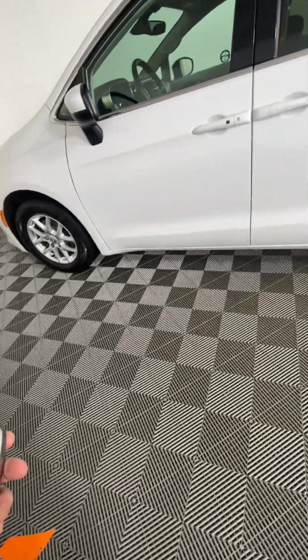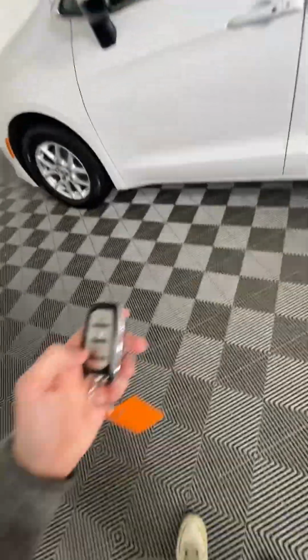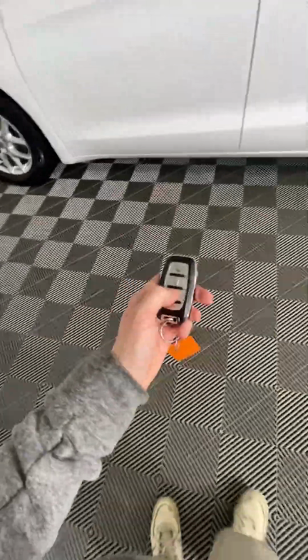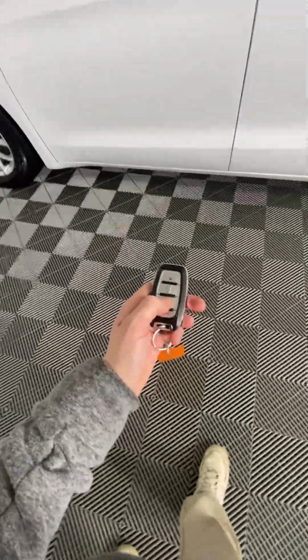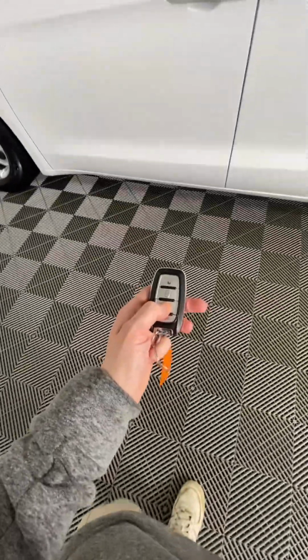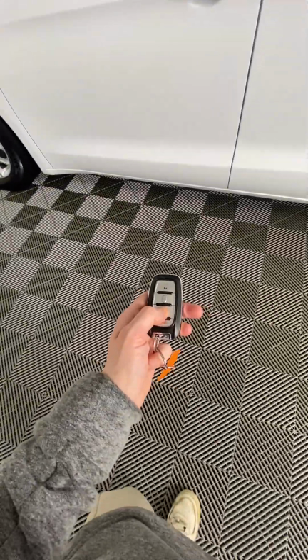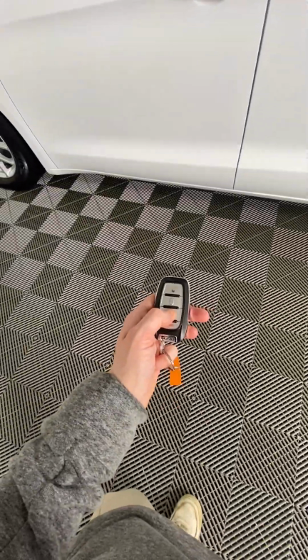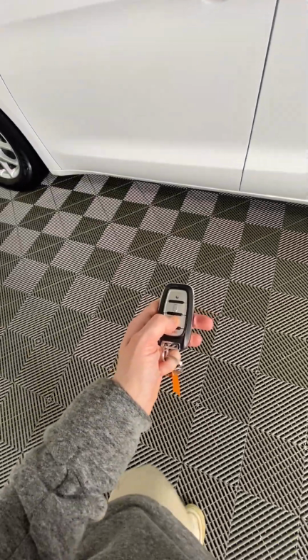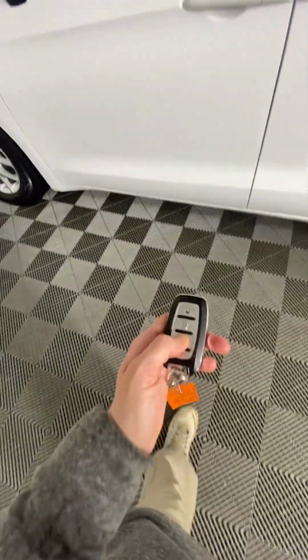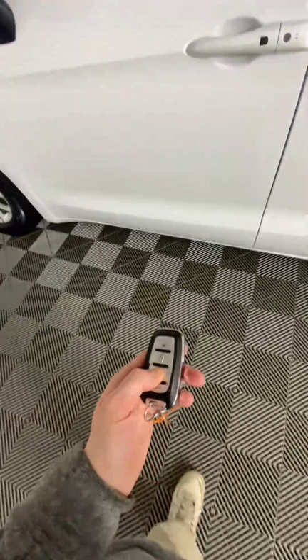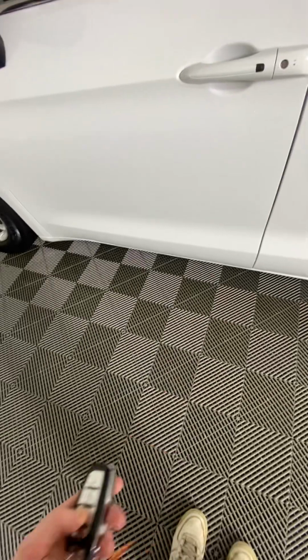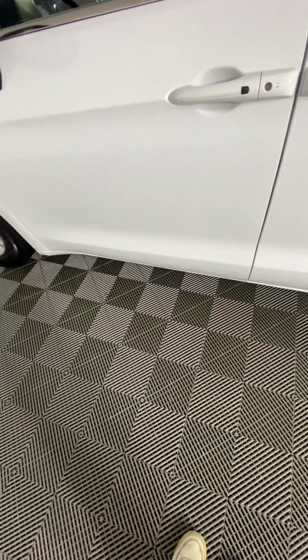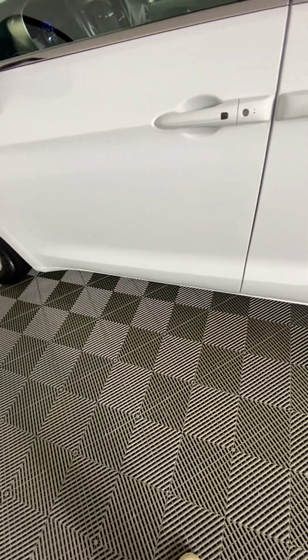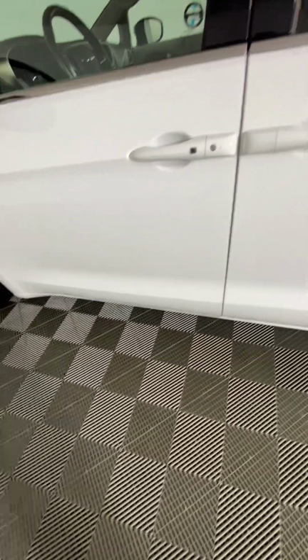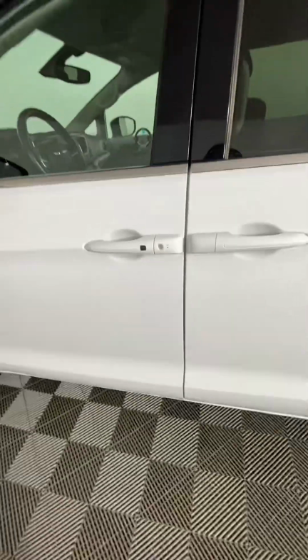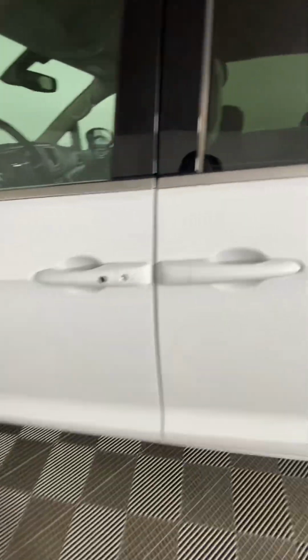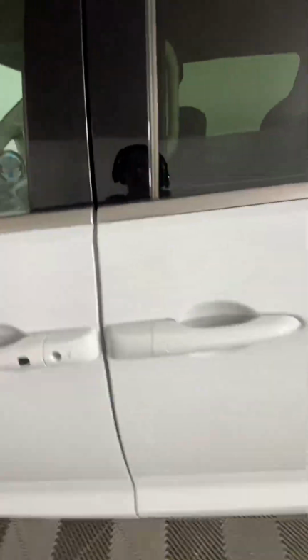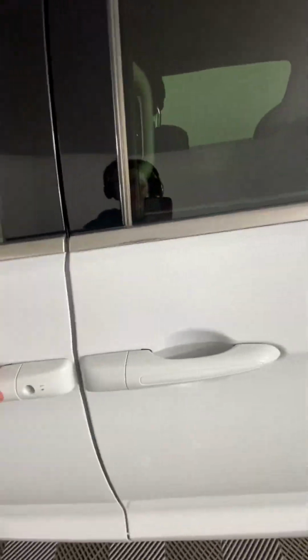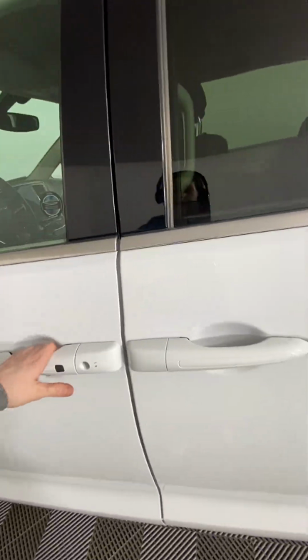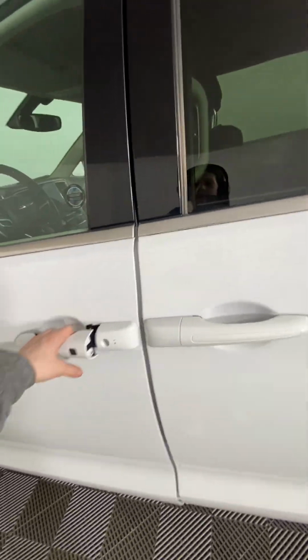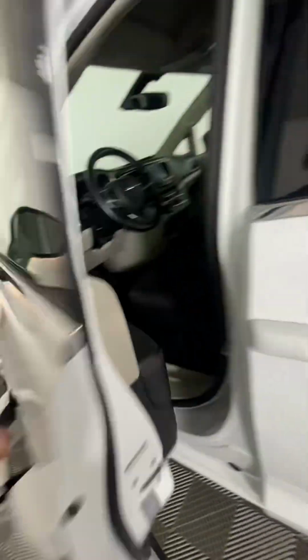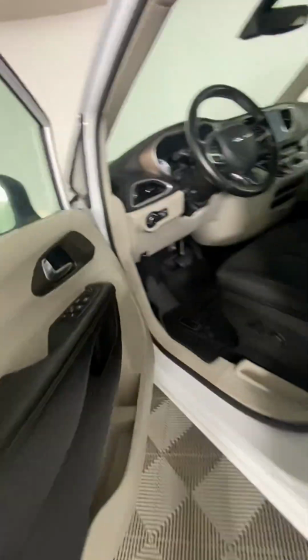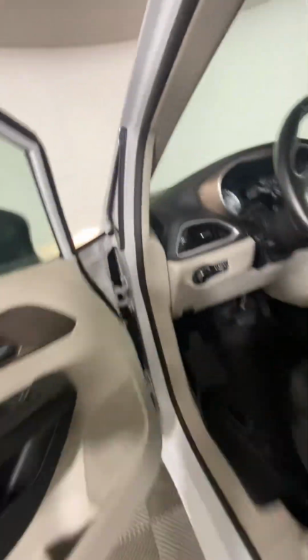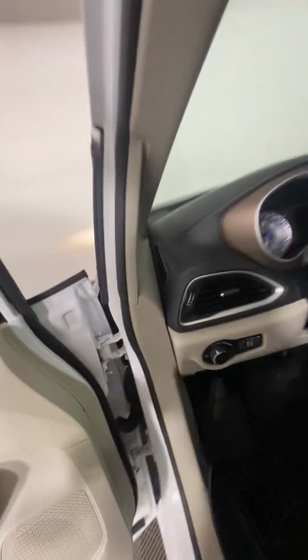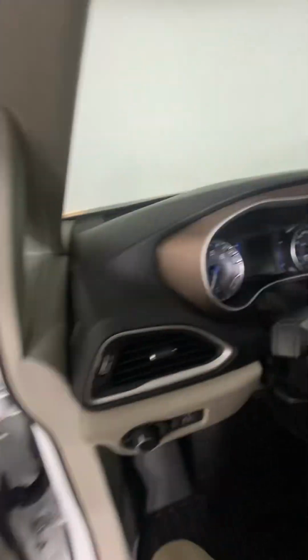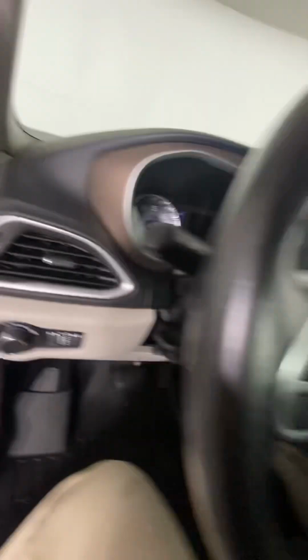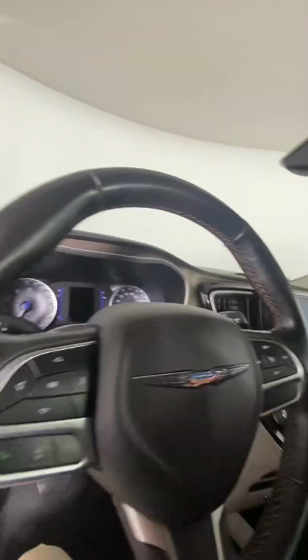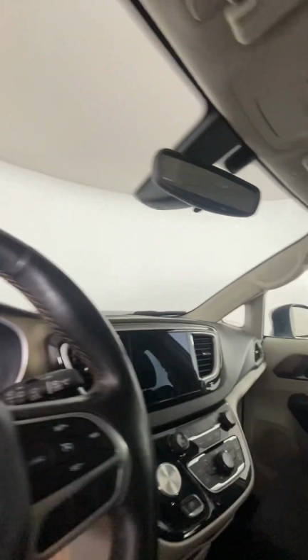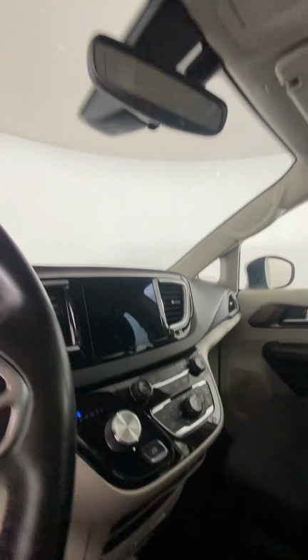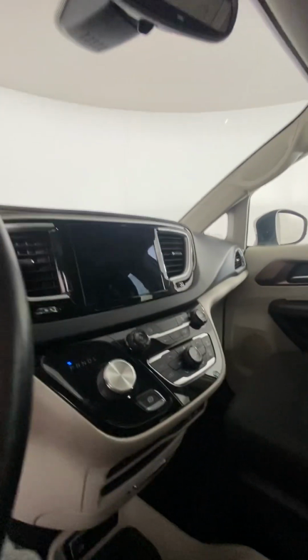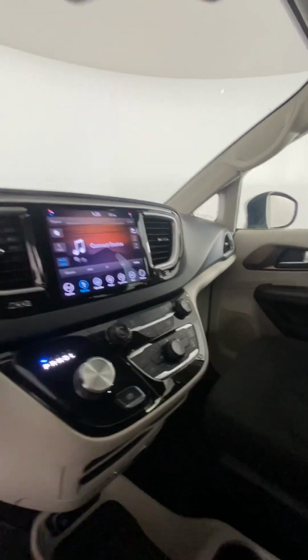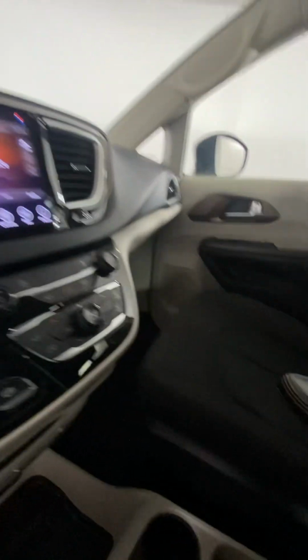It does have auto start, so you click this button two times and it should start up for you. Coming into the vehicle, you can use this to unlock it as well as lock it if you're leaving. Push button to start, so you can just click that on.